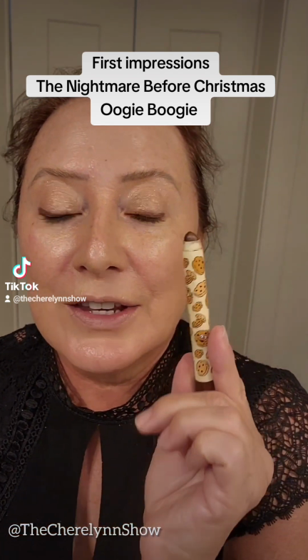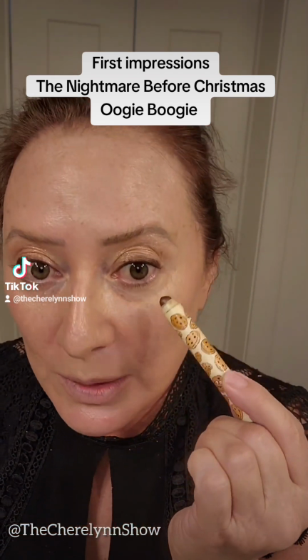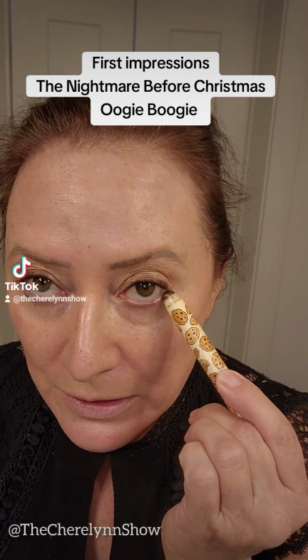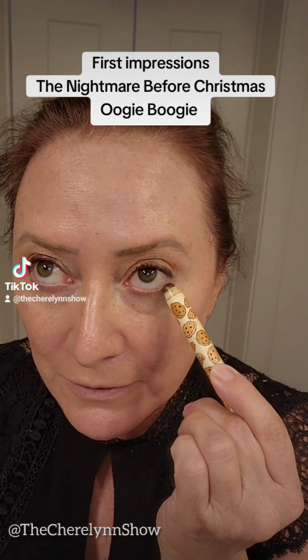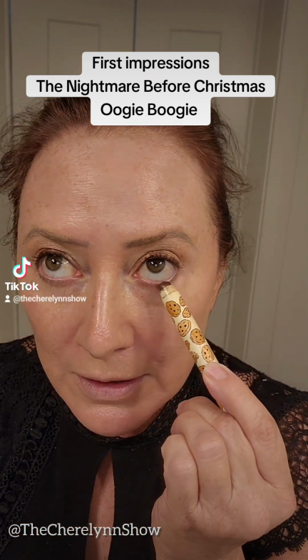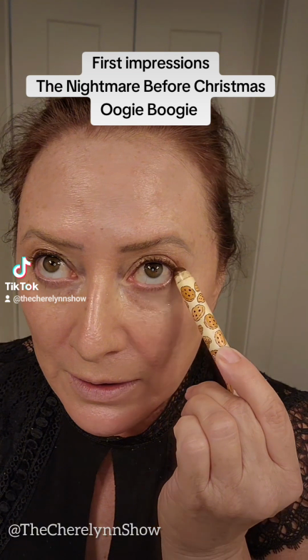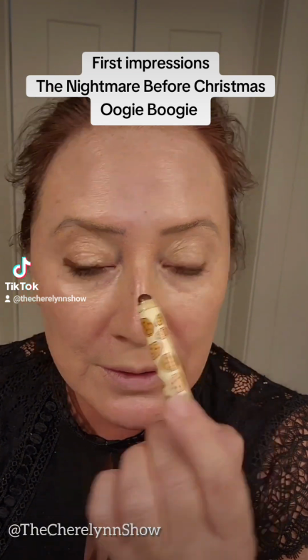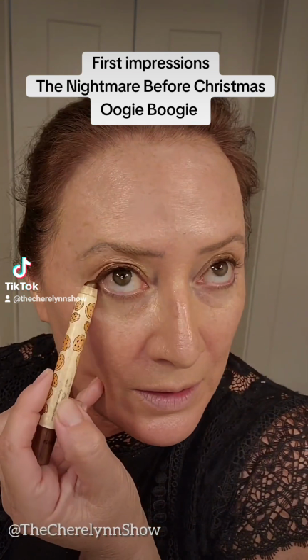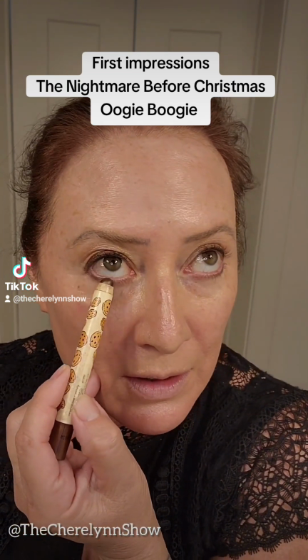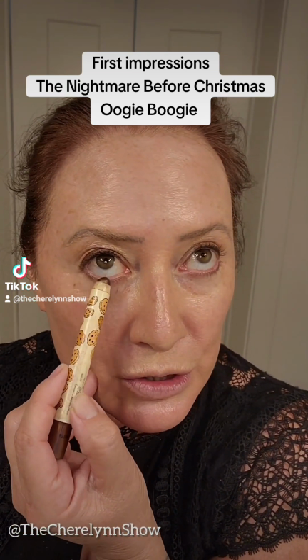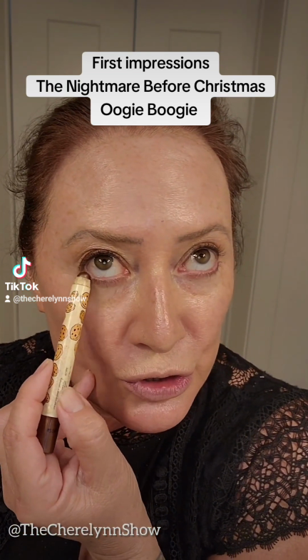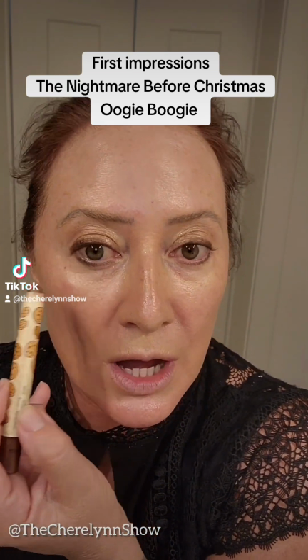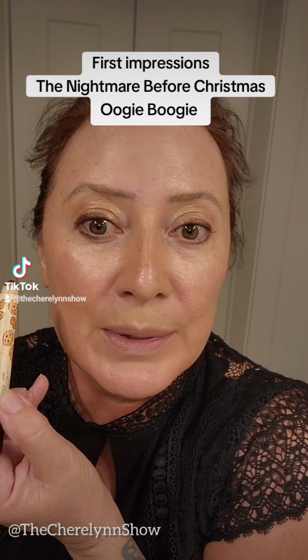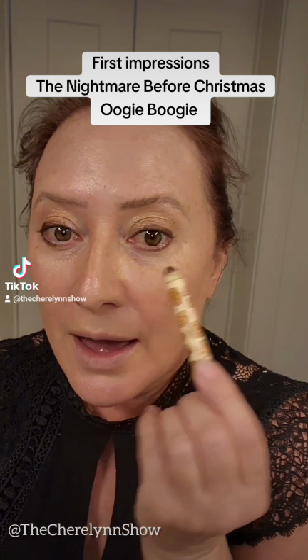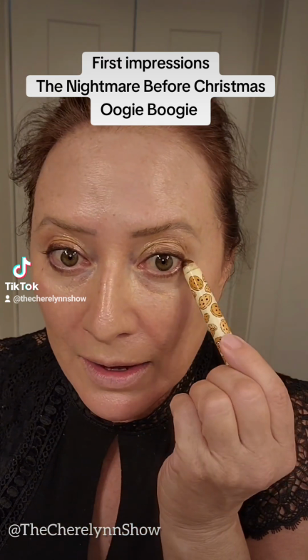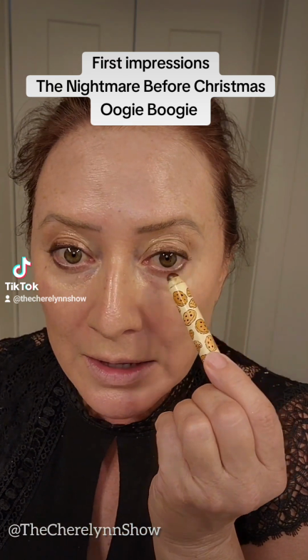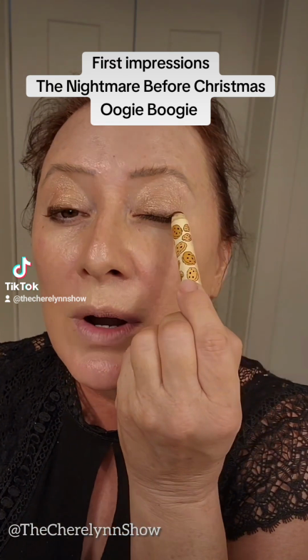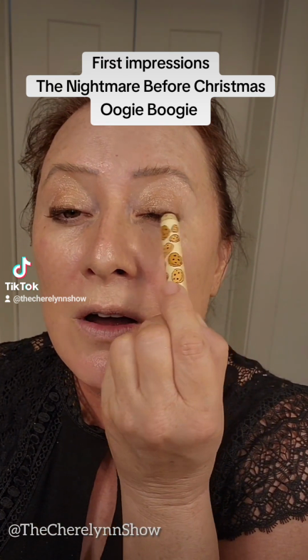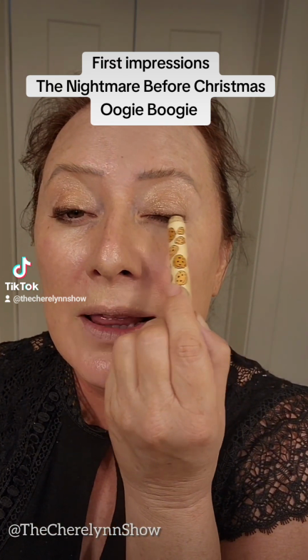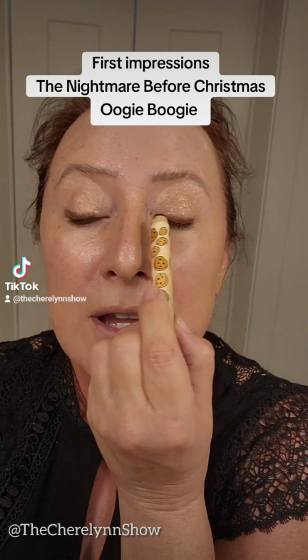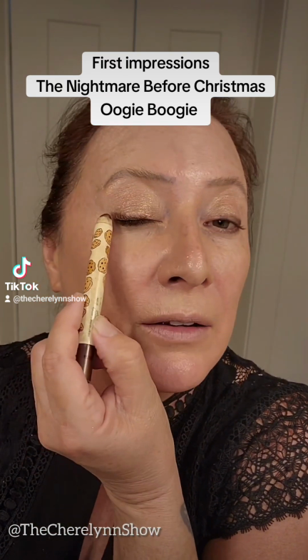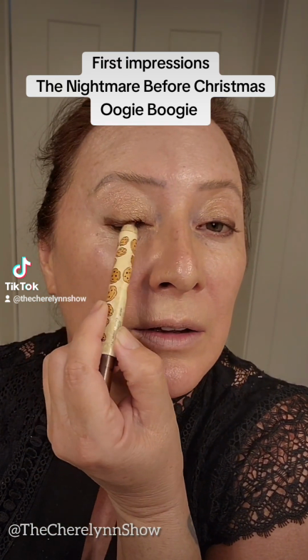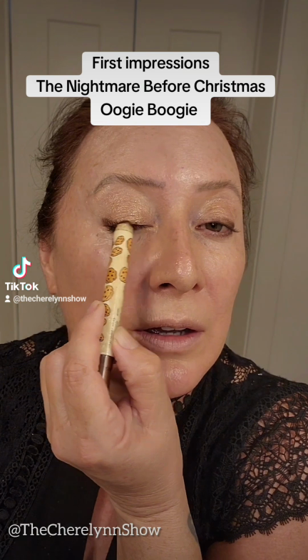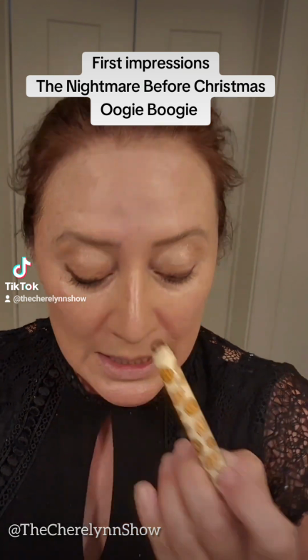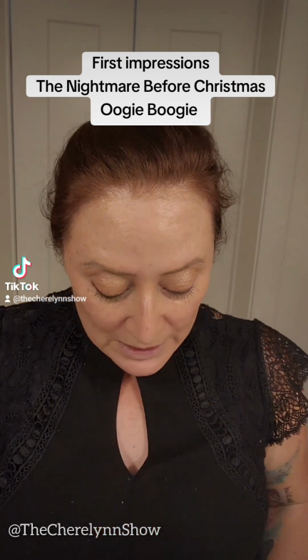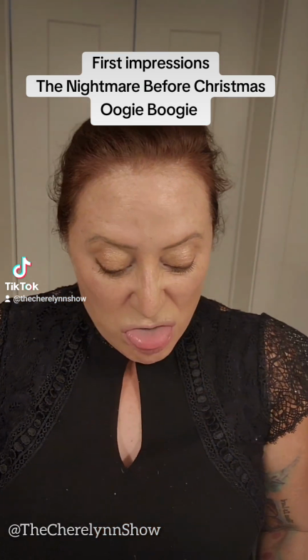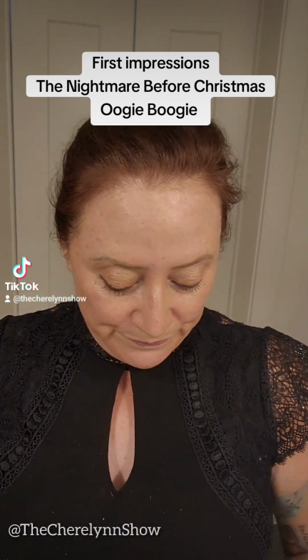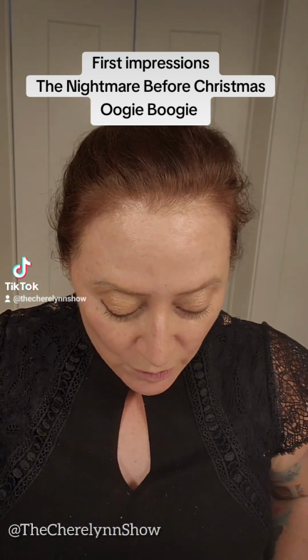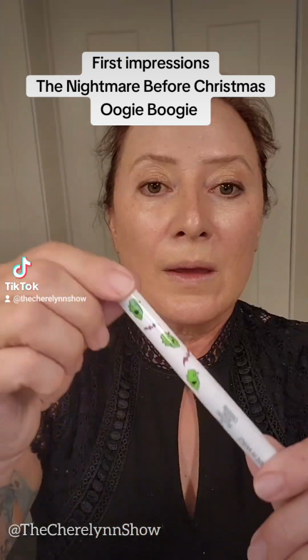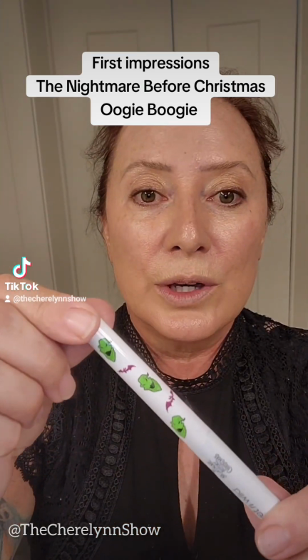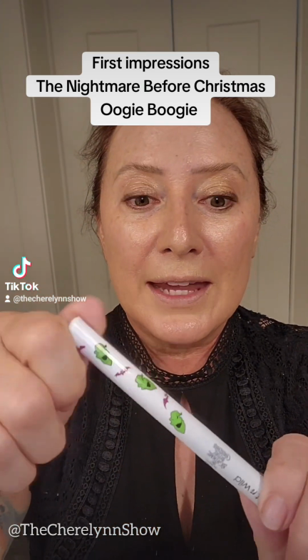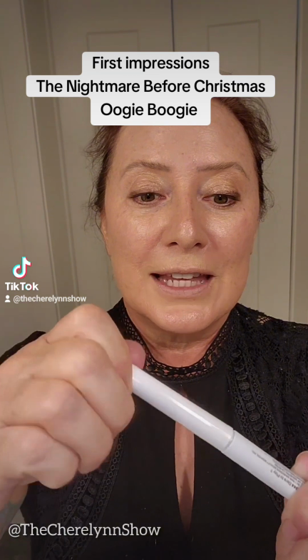These big chubby liners are my favorite. I'm just zhushing a little bit under the eye and right along my lash line. Kind of sloppy. Now, boogie boogie liner — let's go.